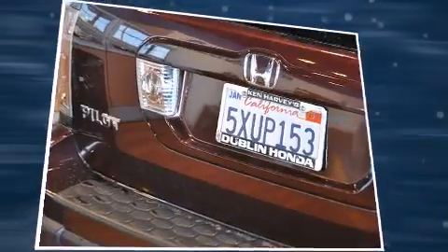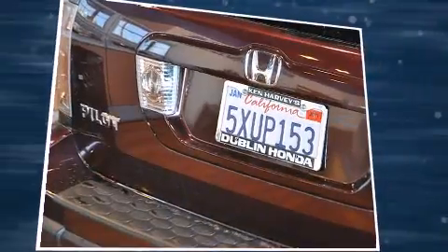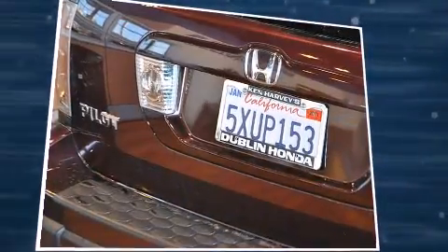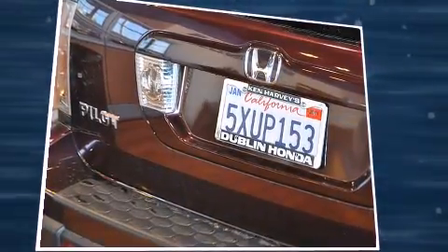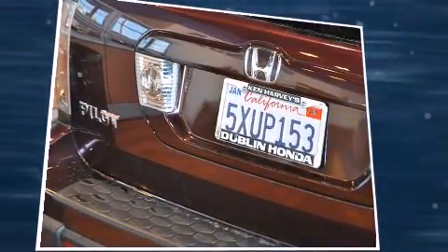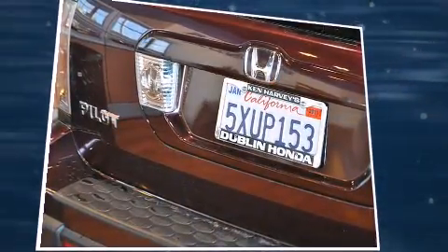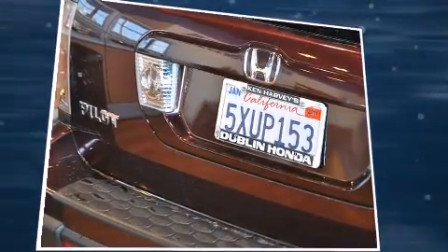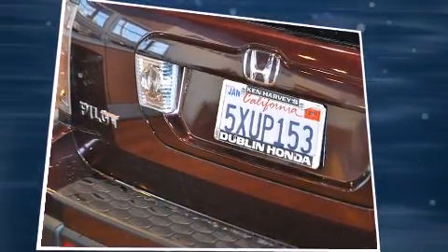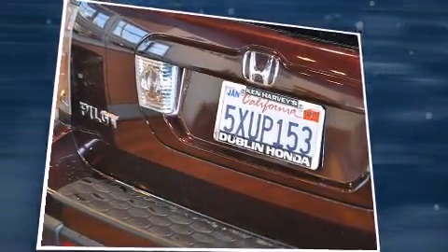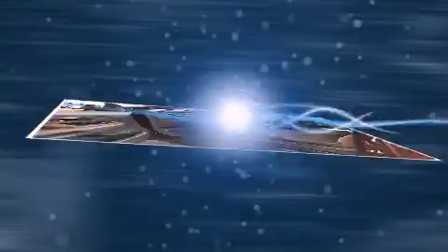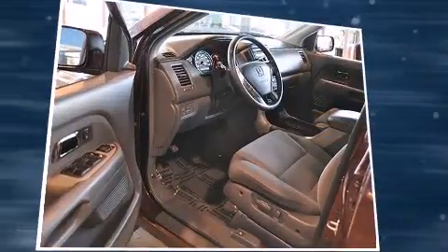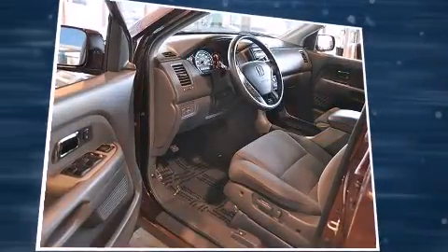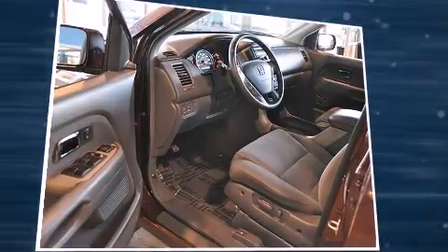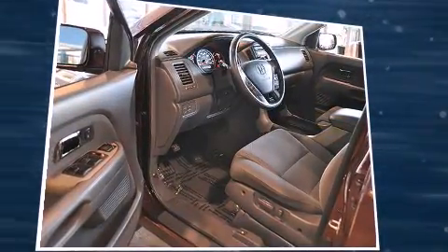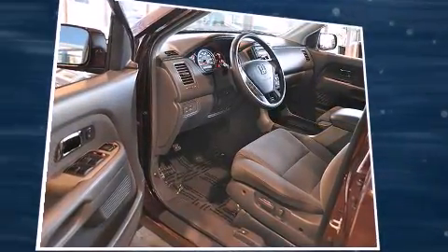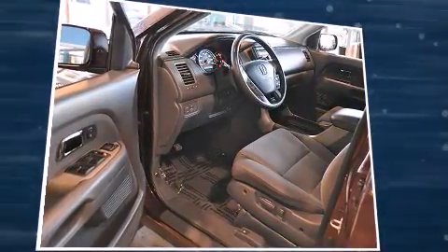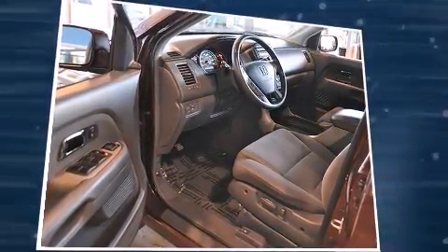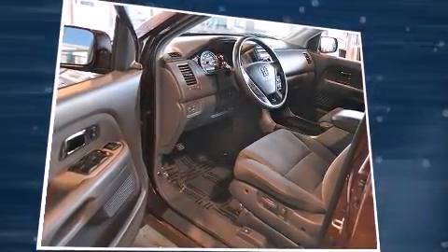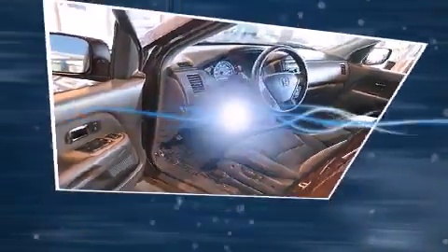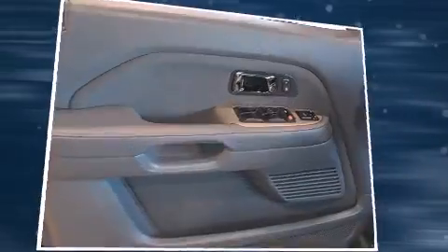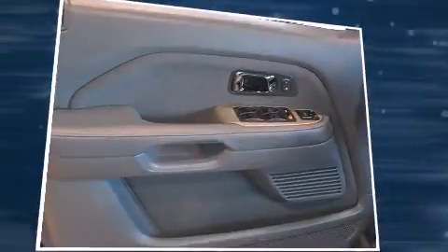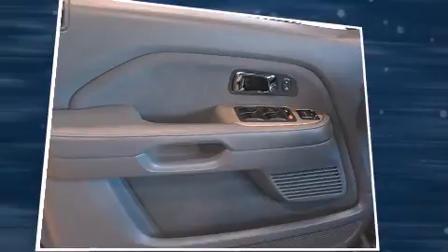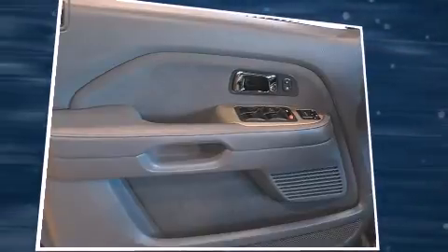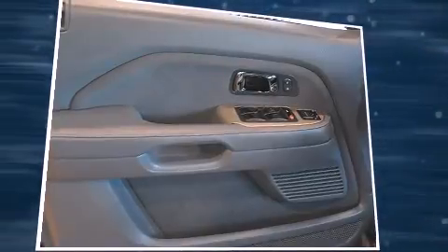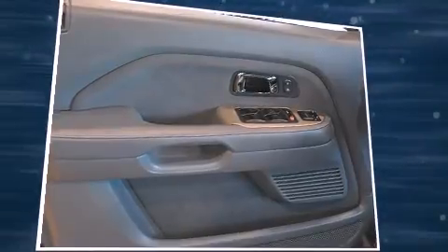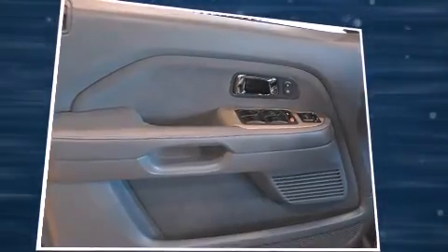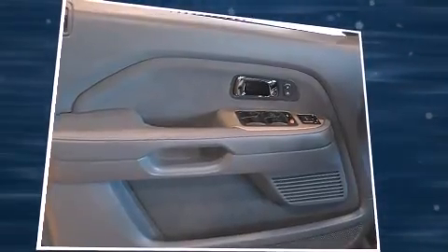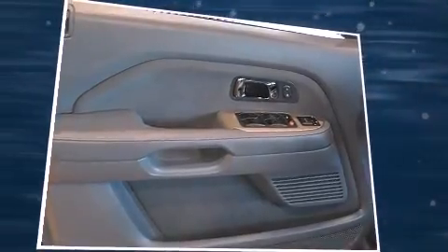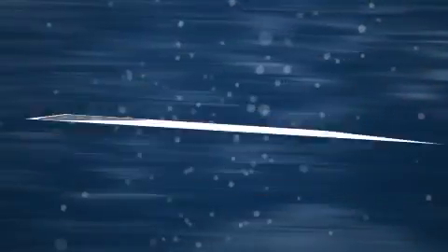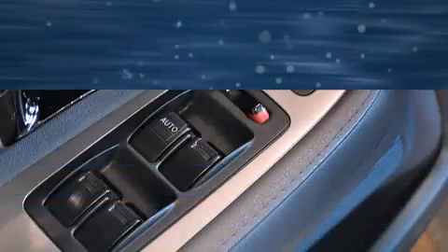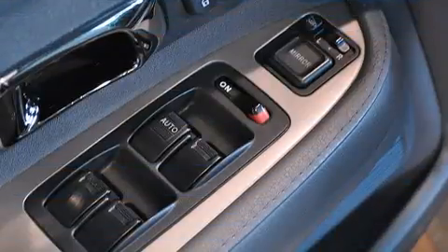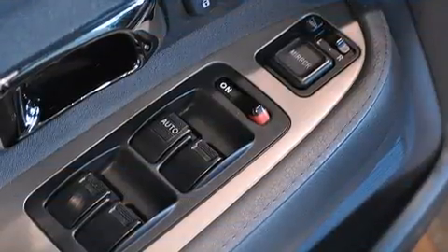Honda prioritized practicality, efficiency, and style by including front and rear reading lights, one-touch window functionality, speed-sensitive wipers, front and rear air conditioning, remote keyless entry, and cruise control.